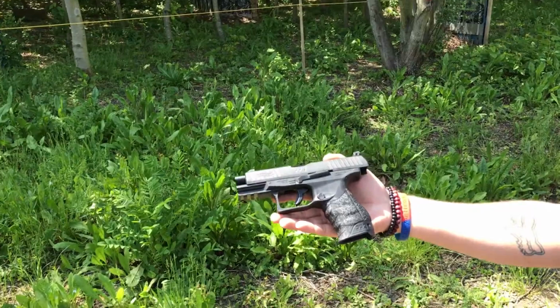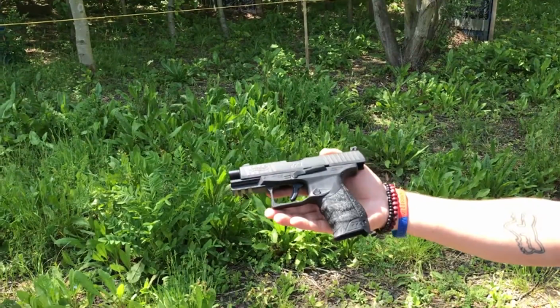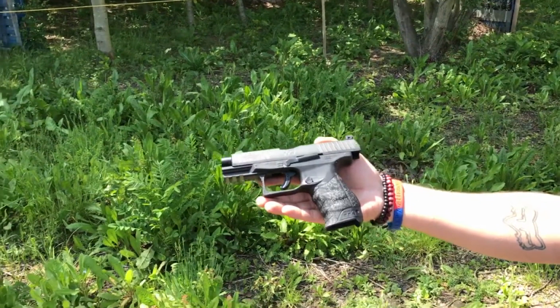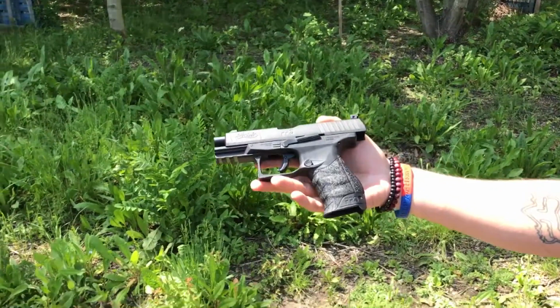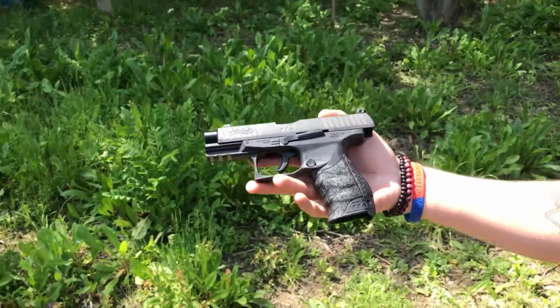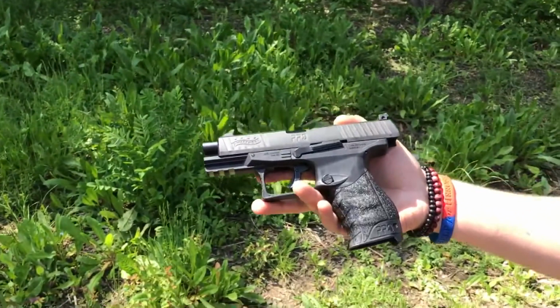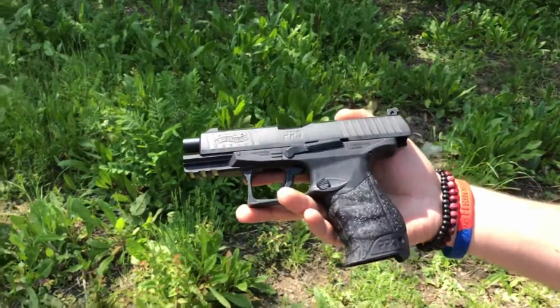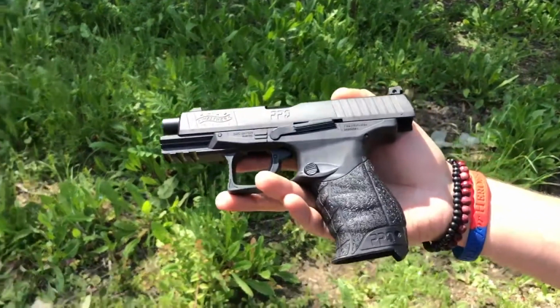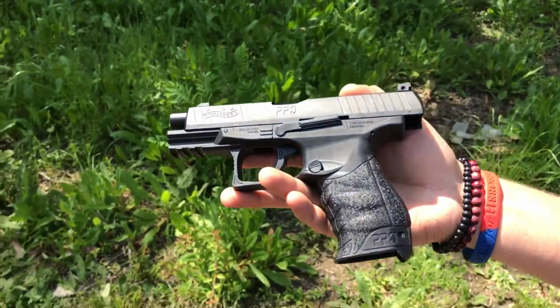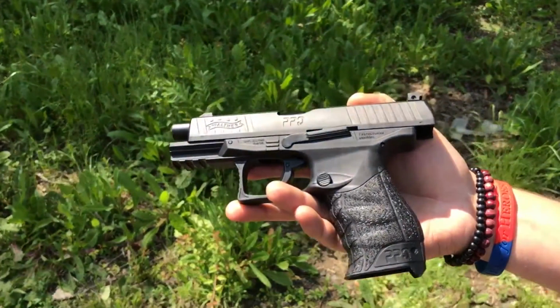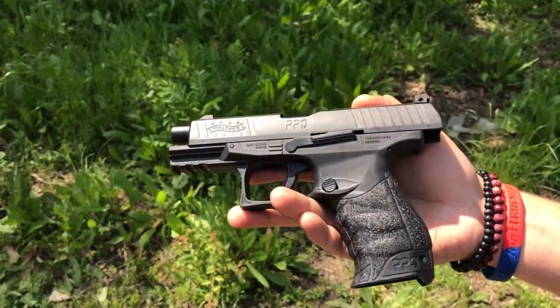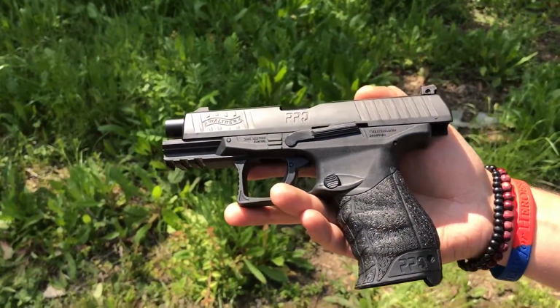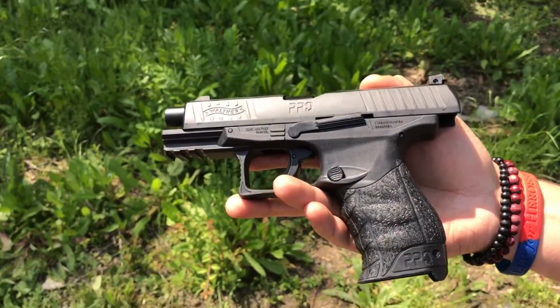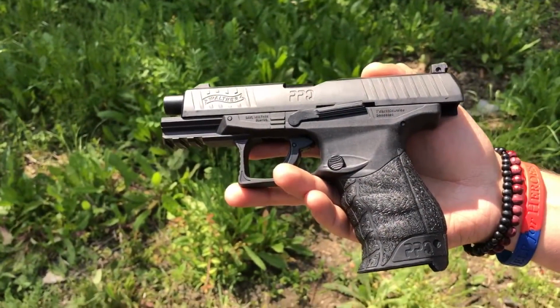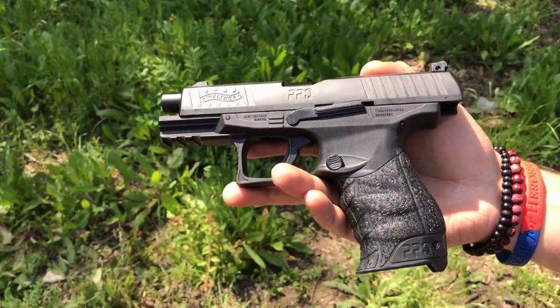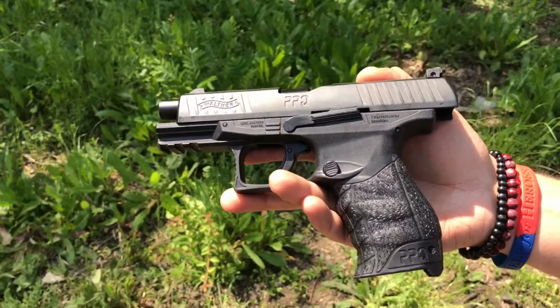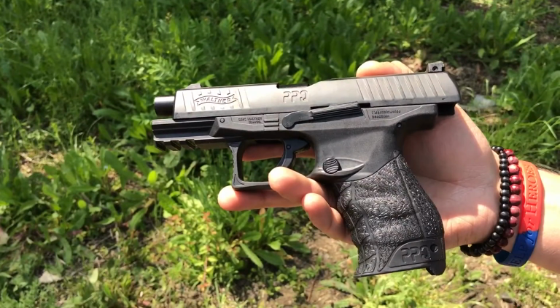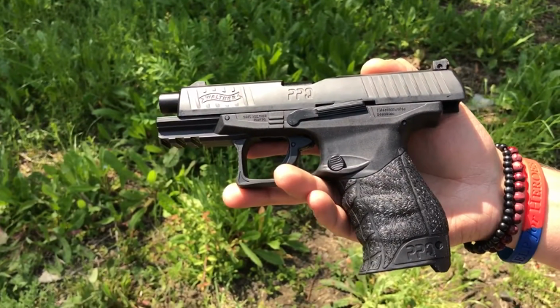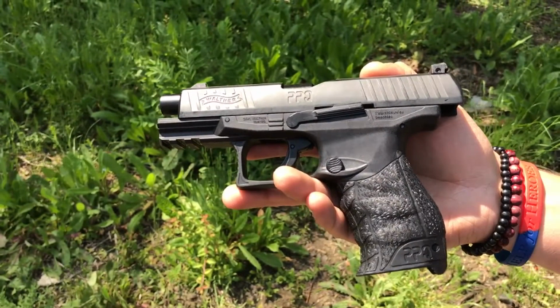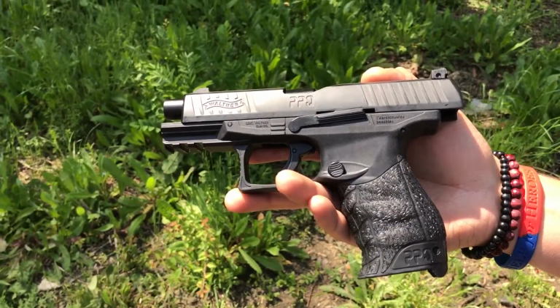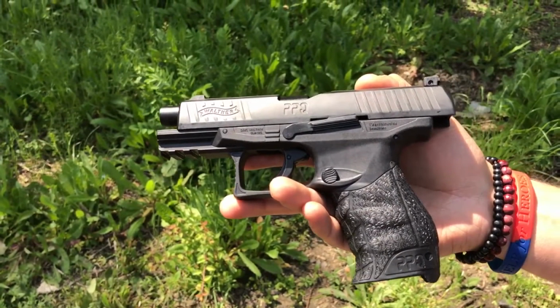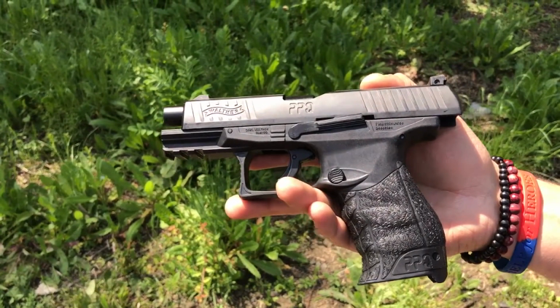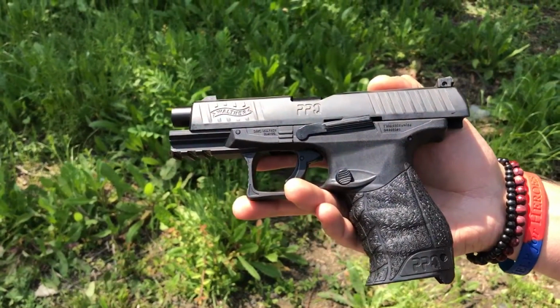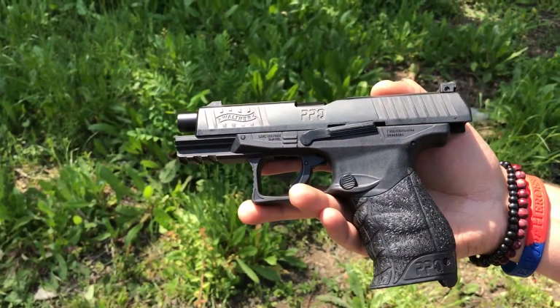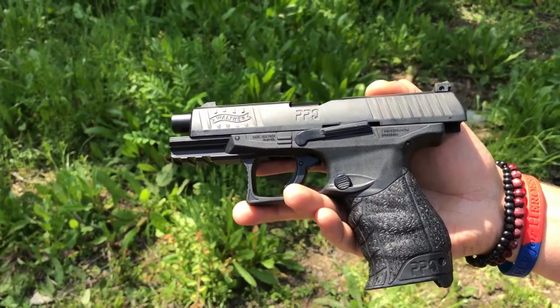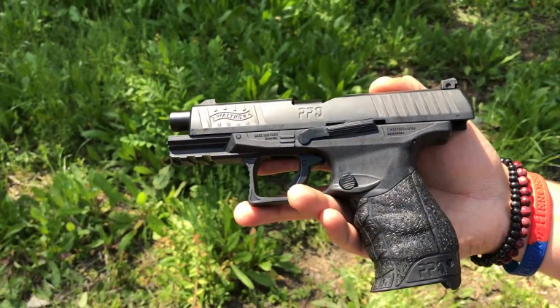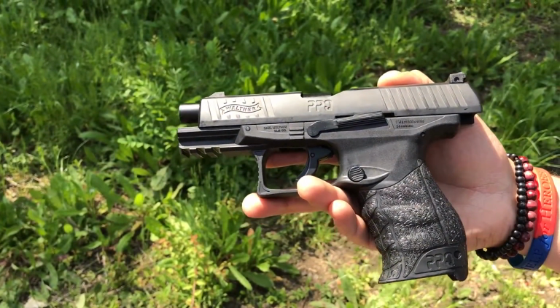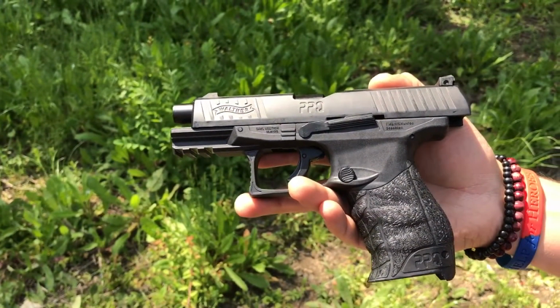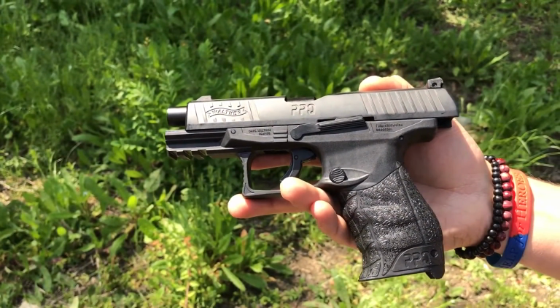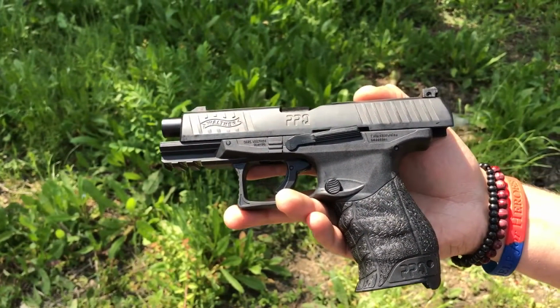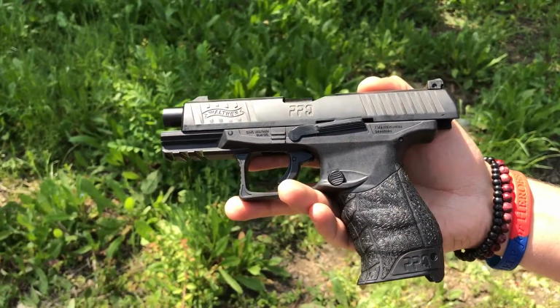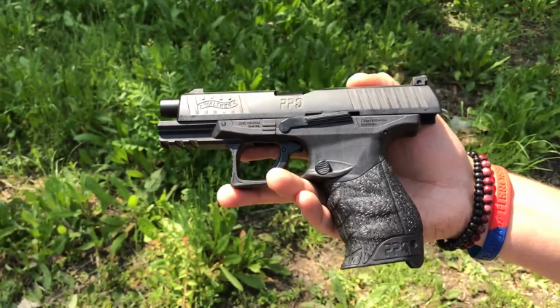Umarex Walther PPQ M2, .43 cal — powder balls, paint balls, rubber balls, pepper balls, whatever balls you want.